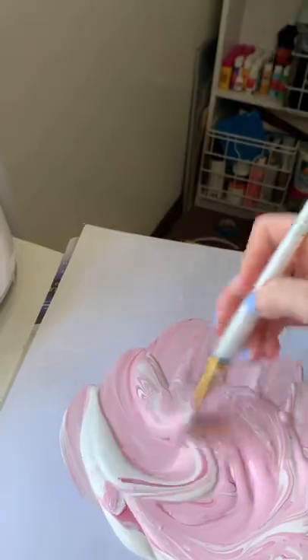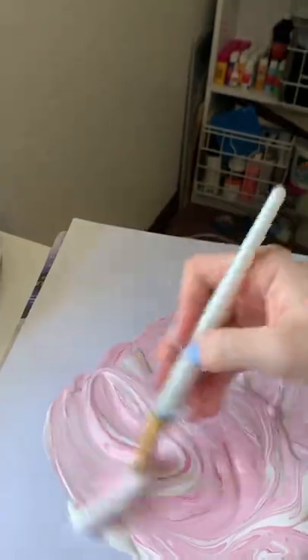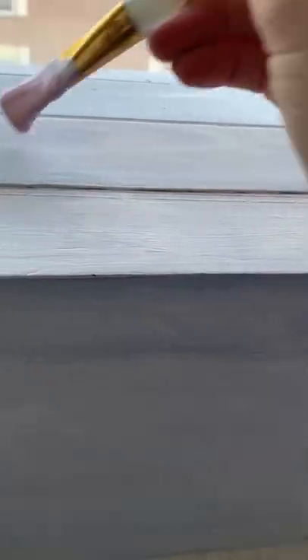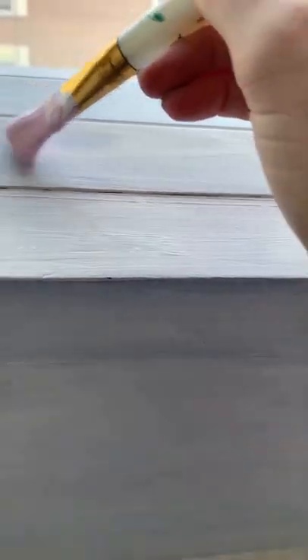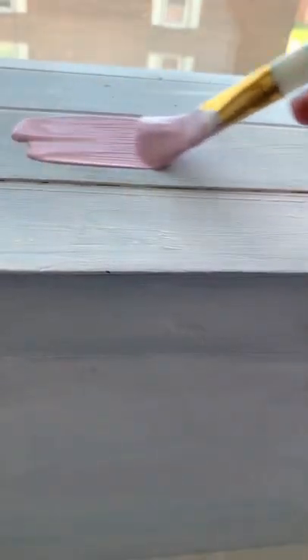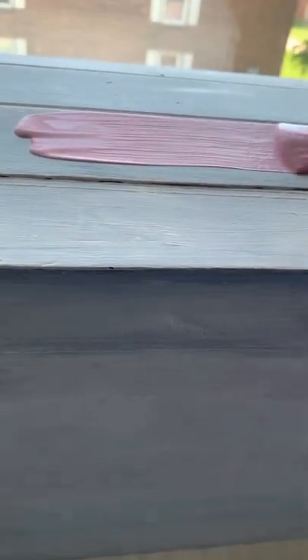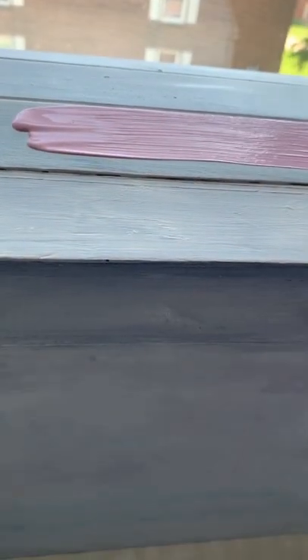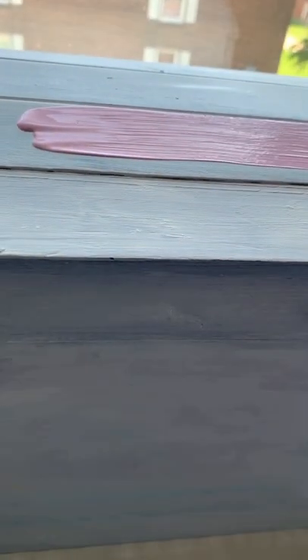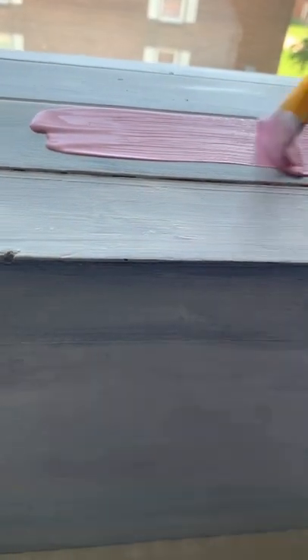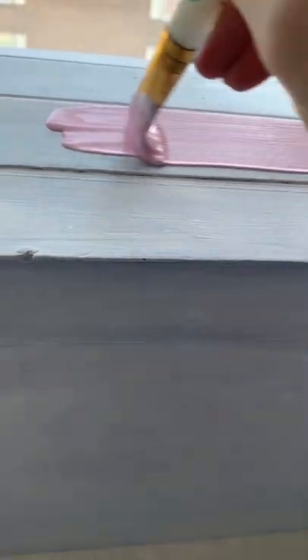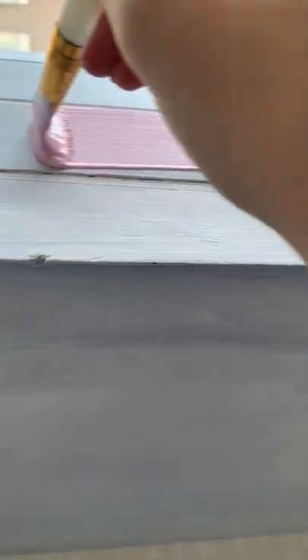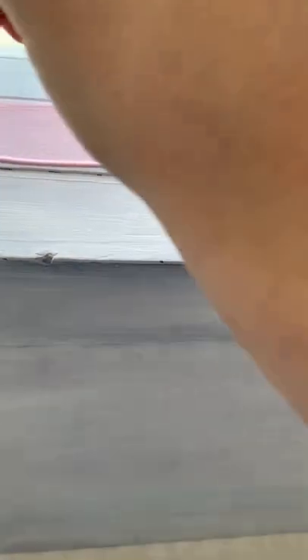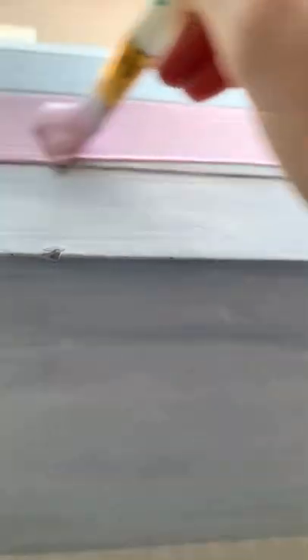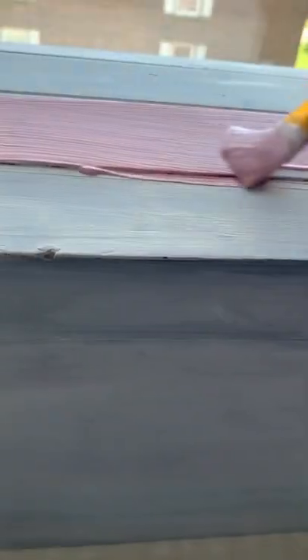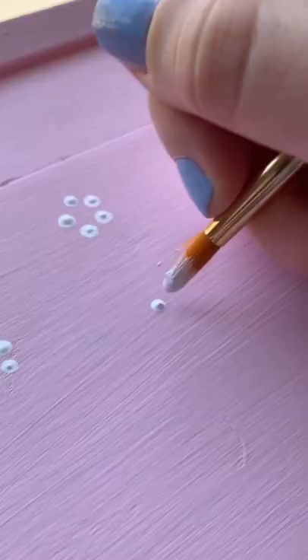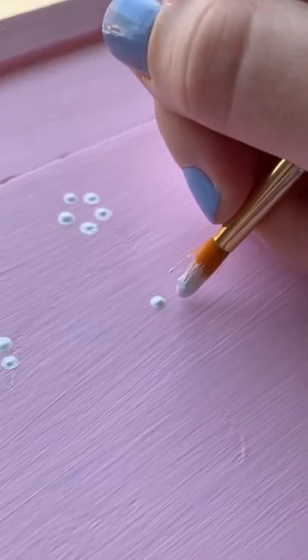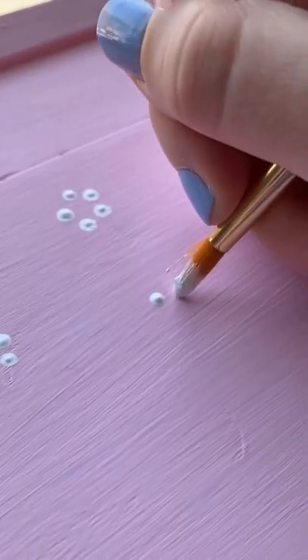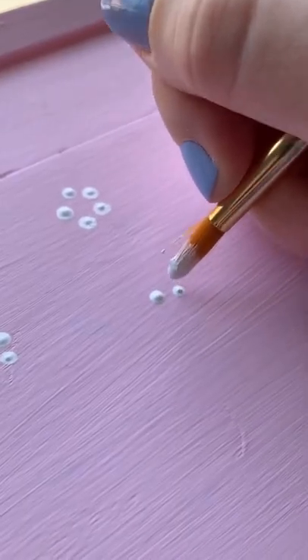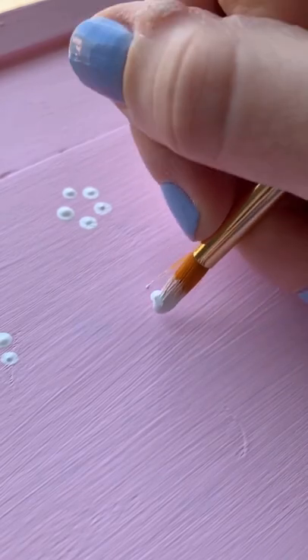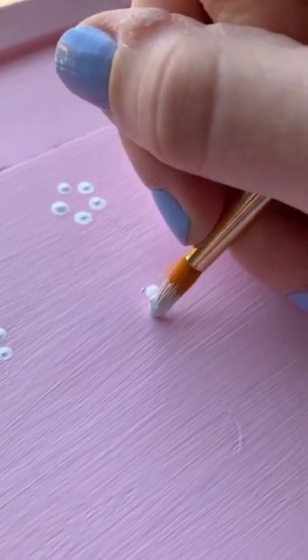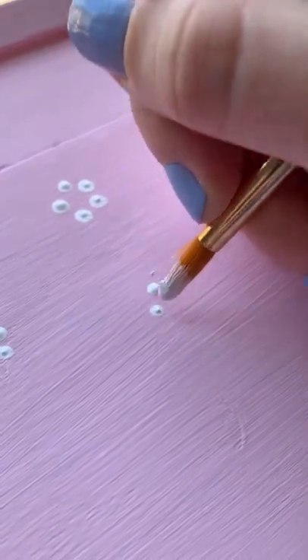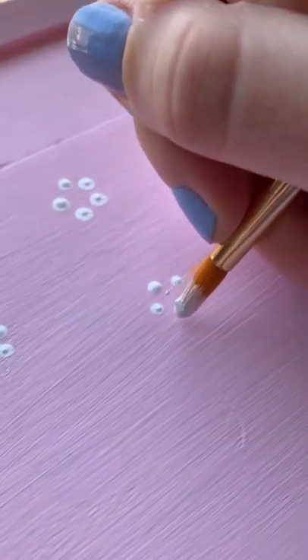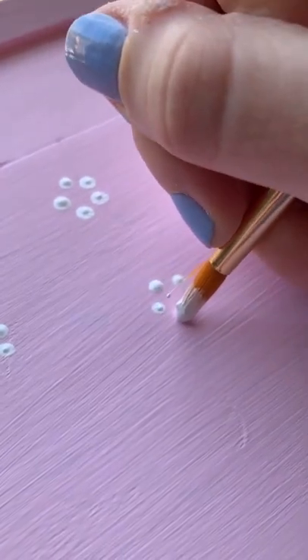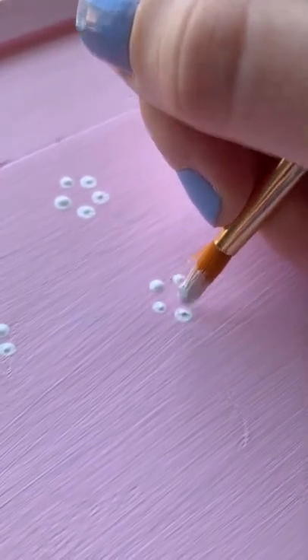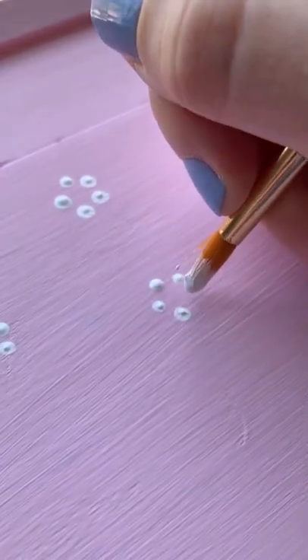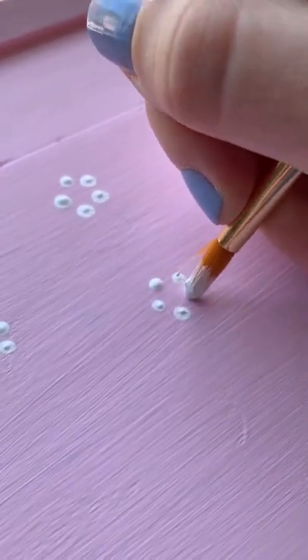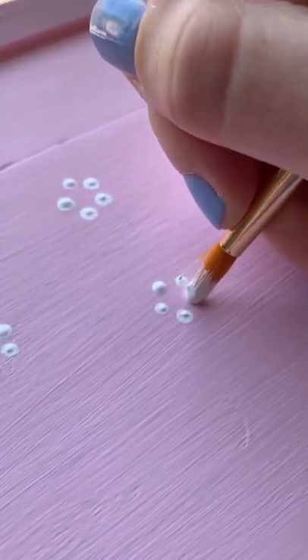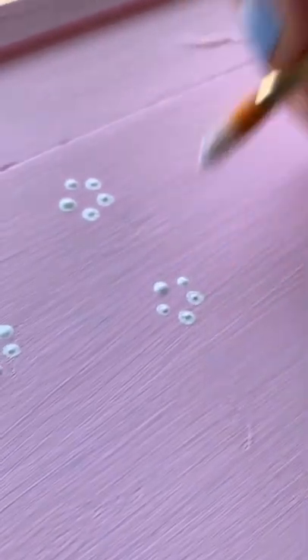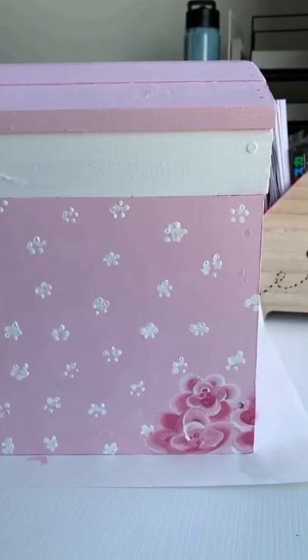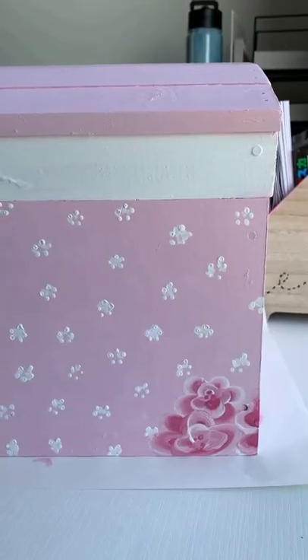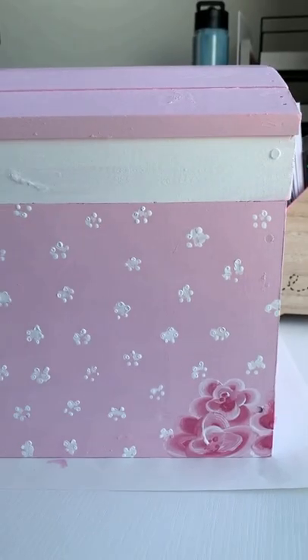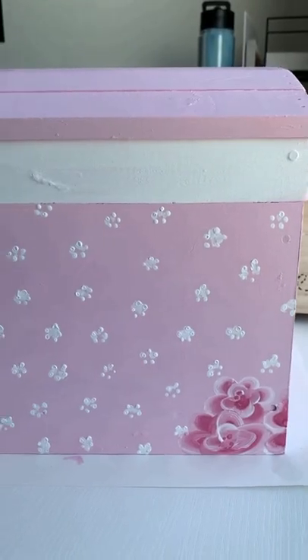Then I mixed up some paint, and it took a lot of layers to cover it as well. I added a little bit of details, and then it was completed.